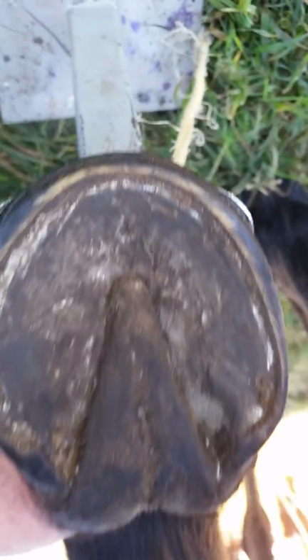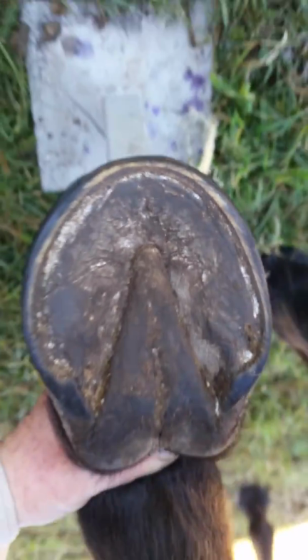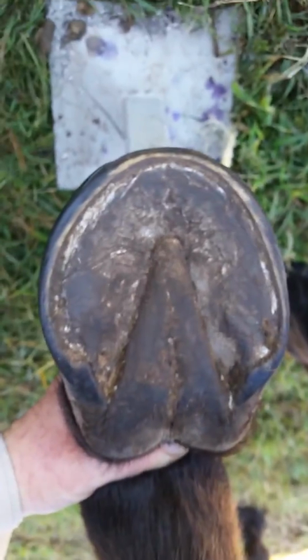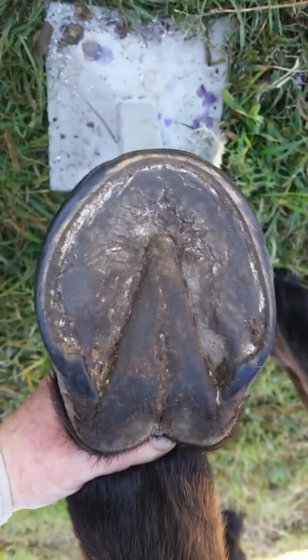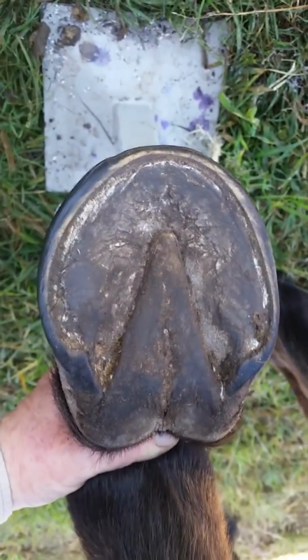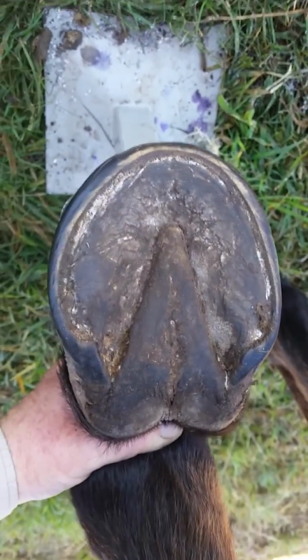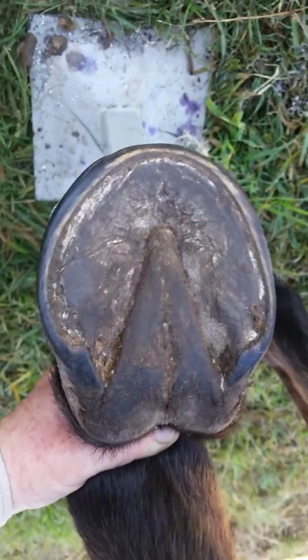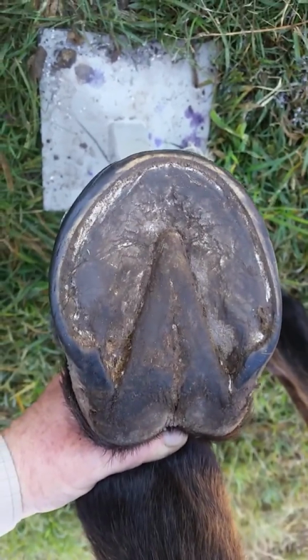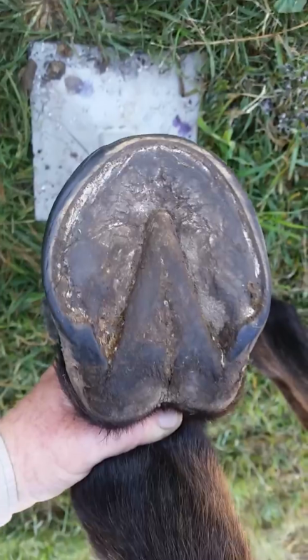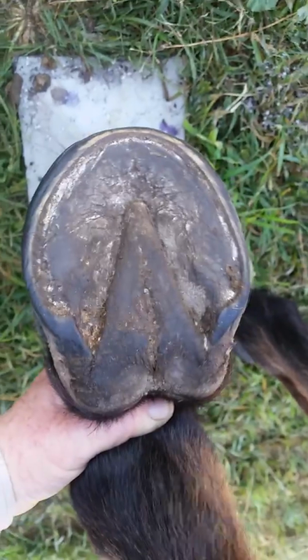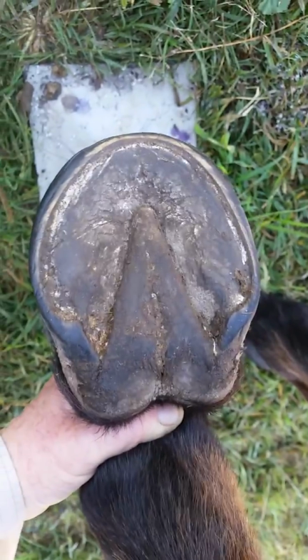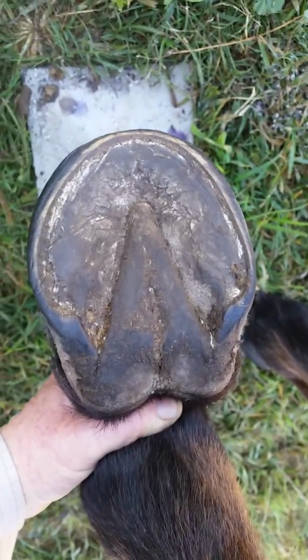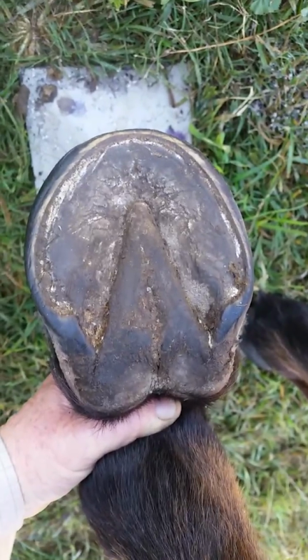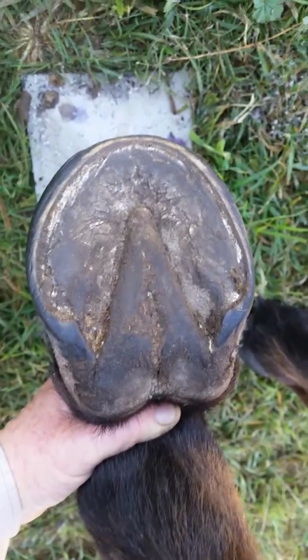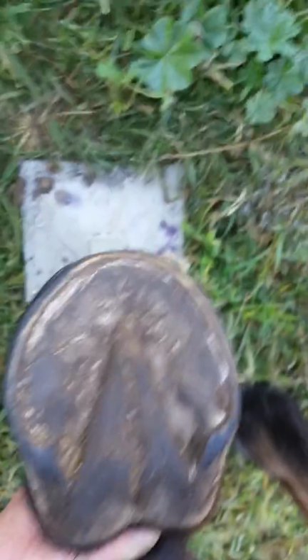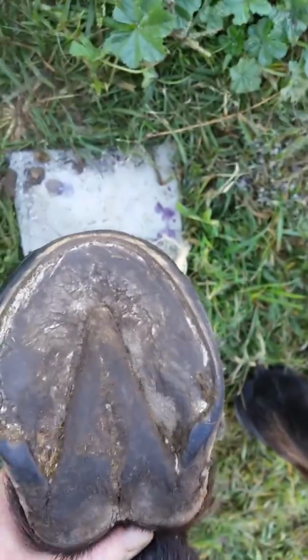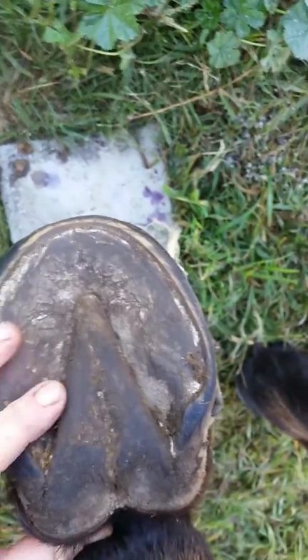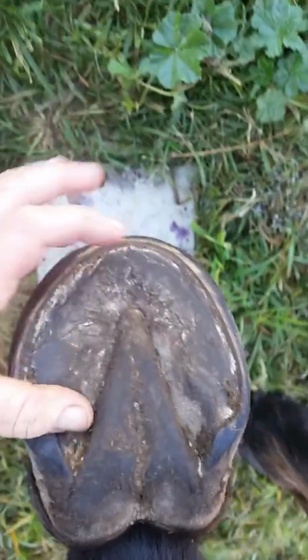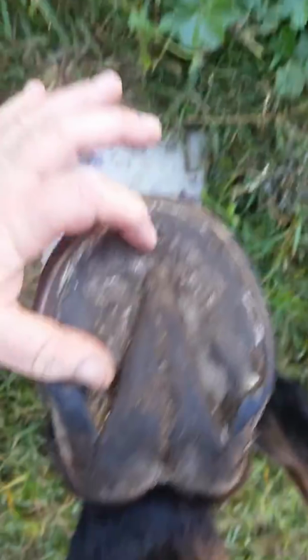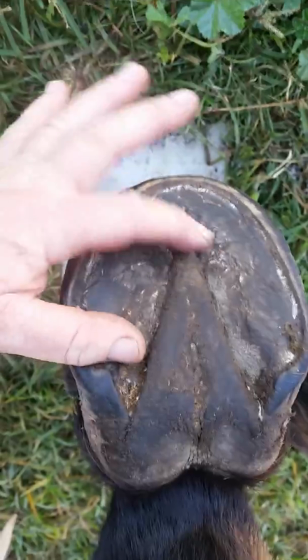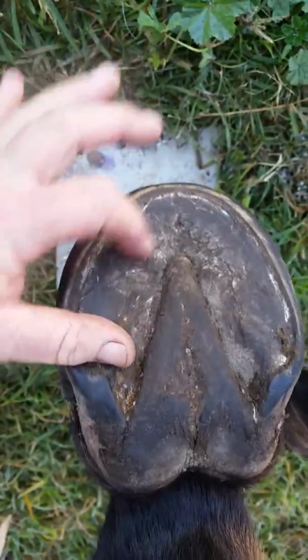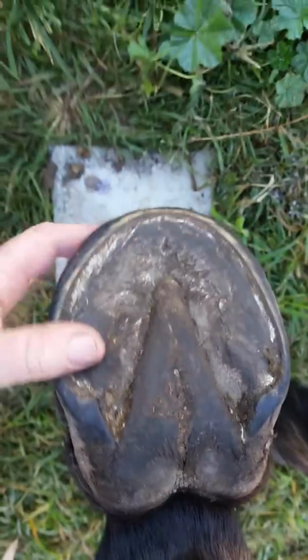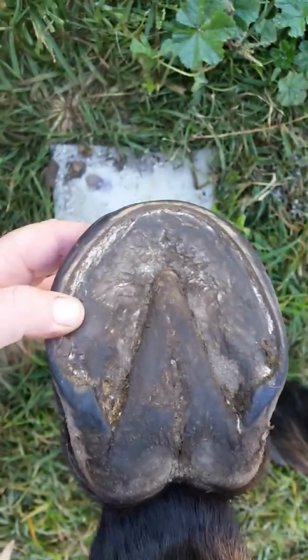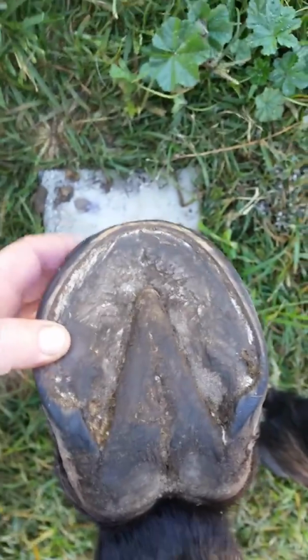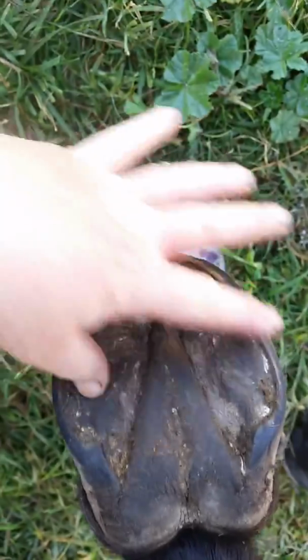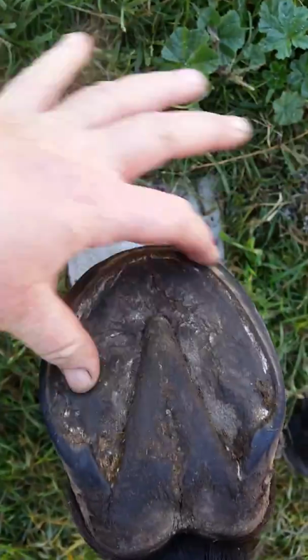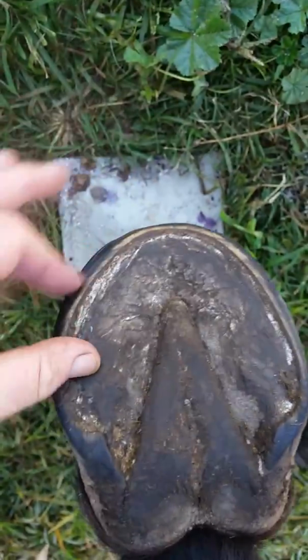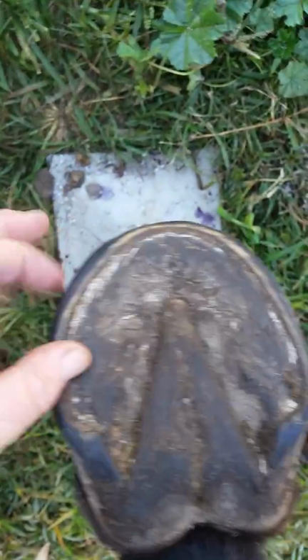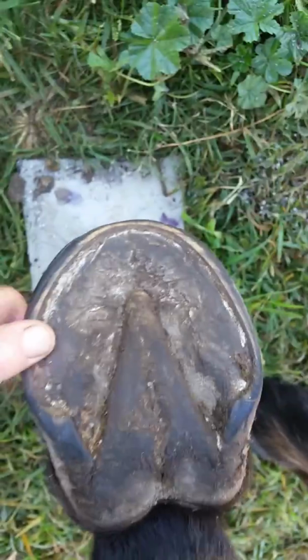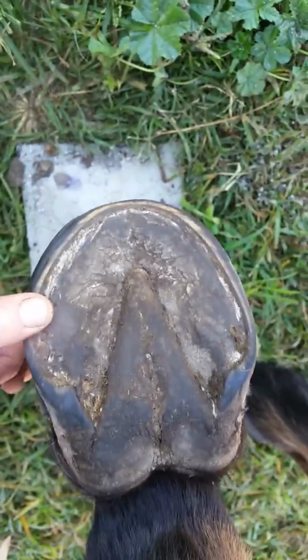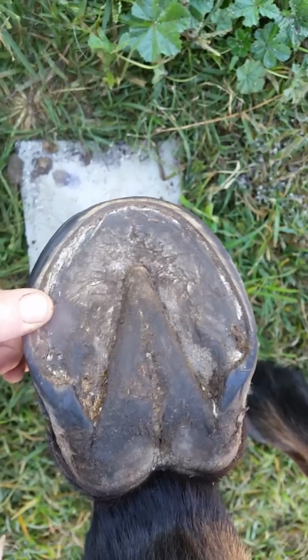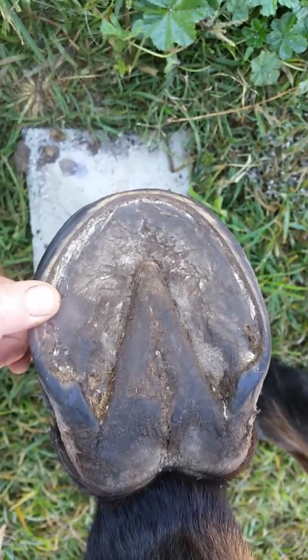So that was showing on all his feet and this is the last one now just to finish the trim. The sole is exfoliating nicely here and the wear pattern around the outside is looking really good.